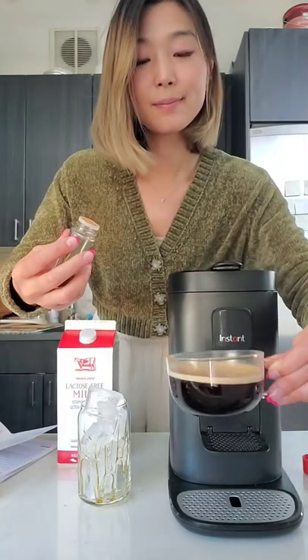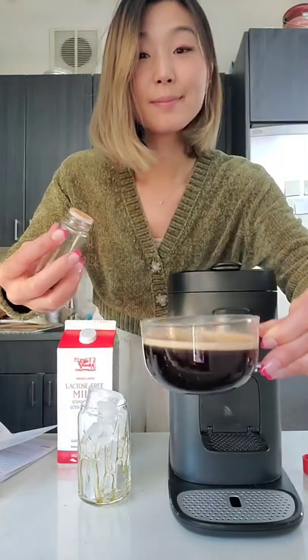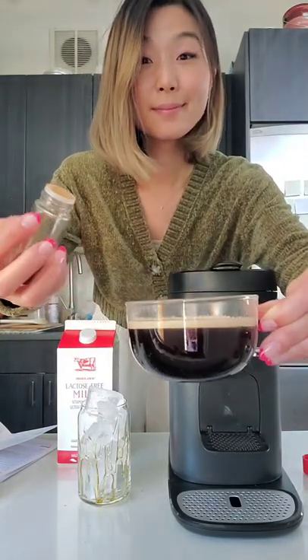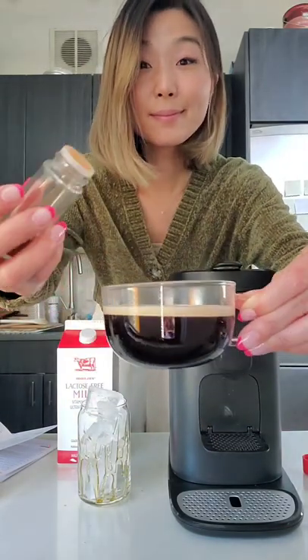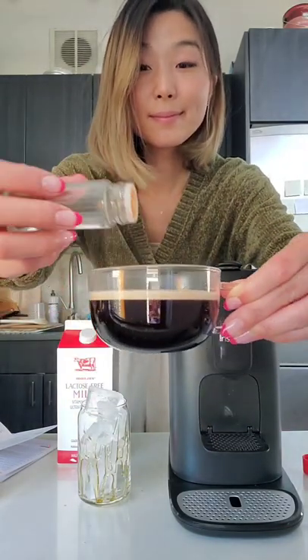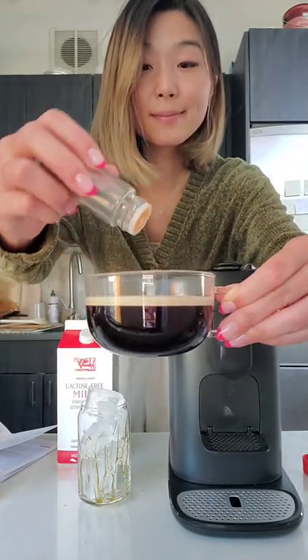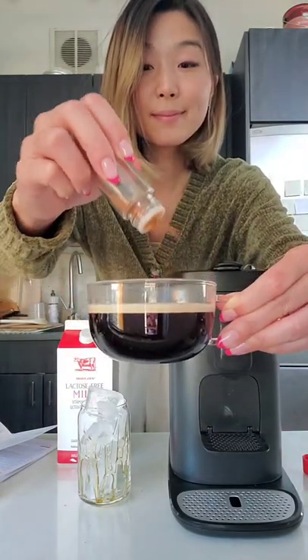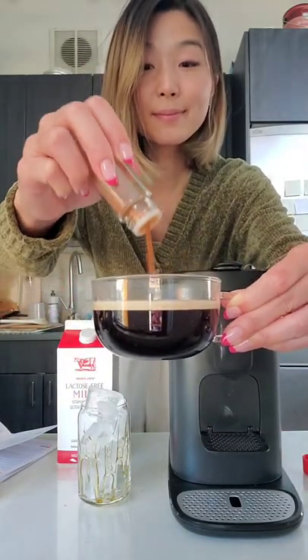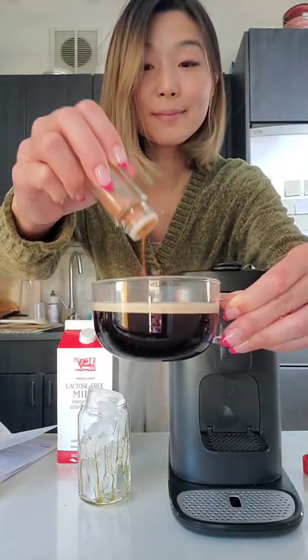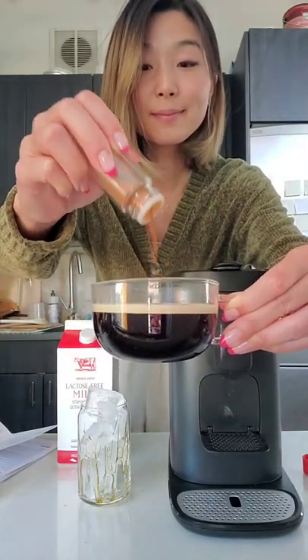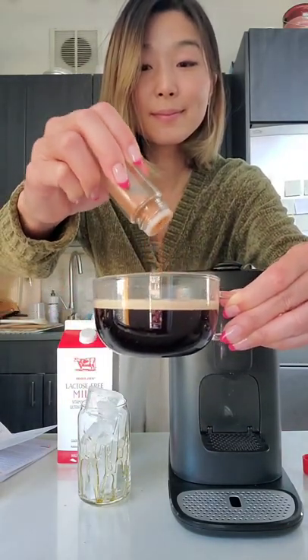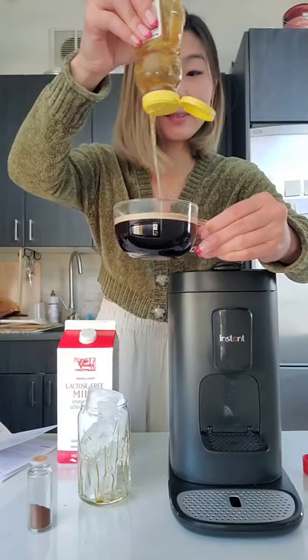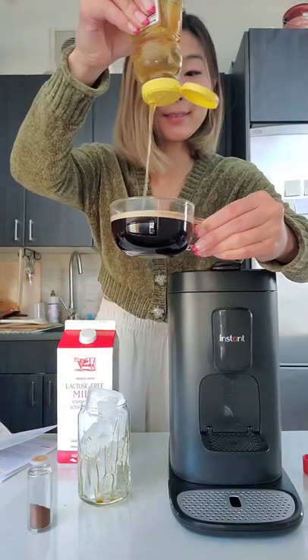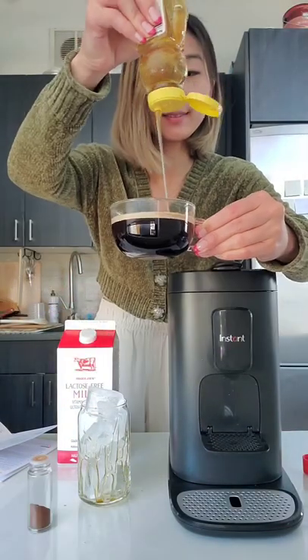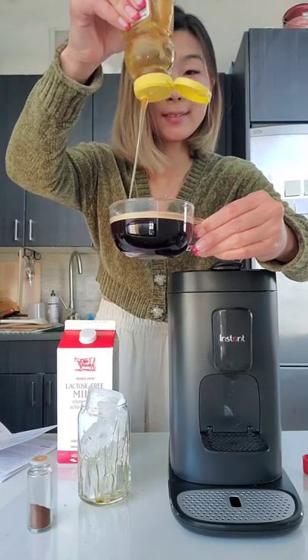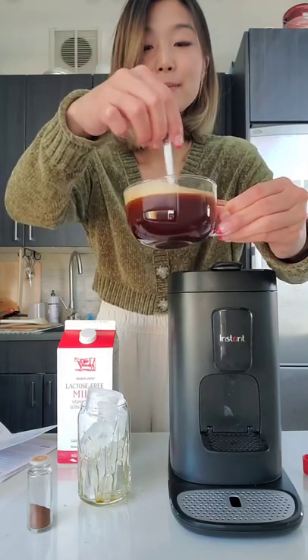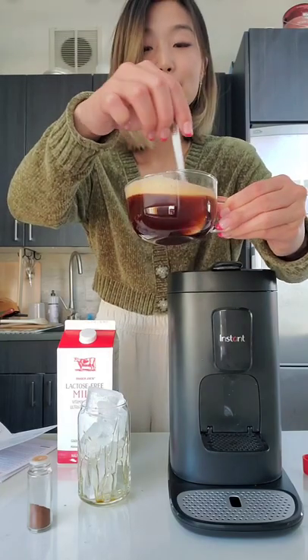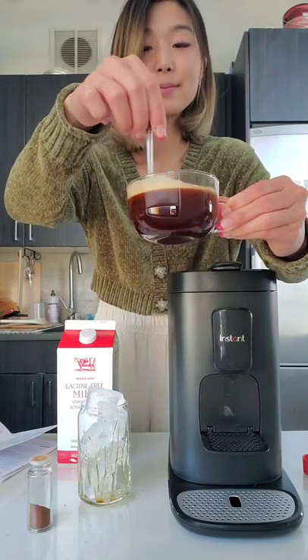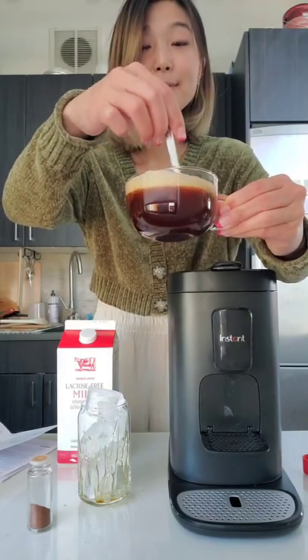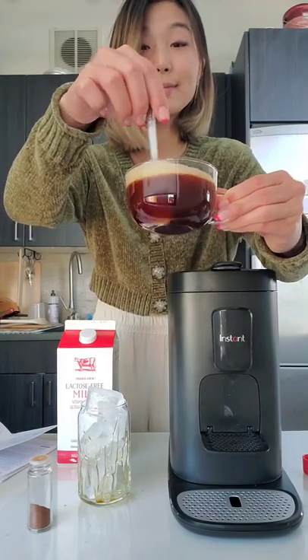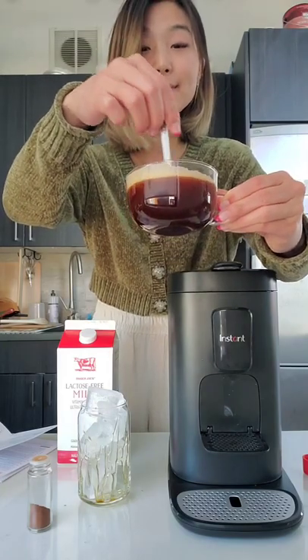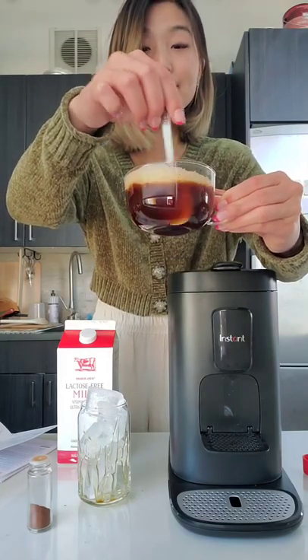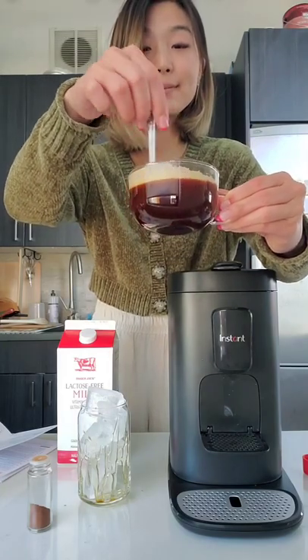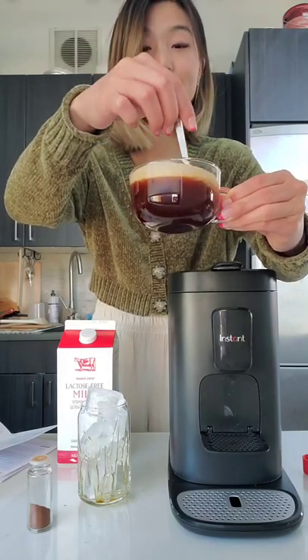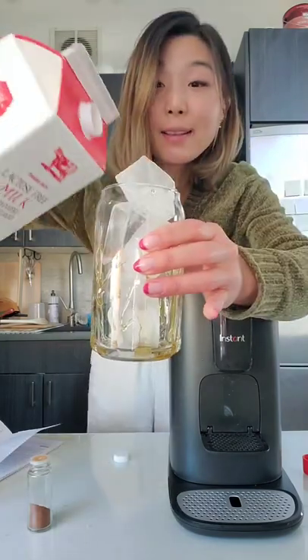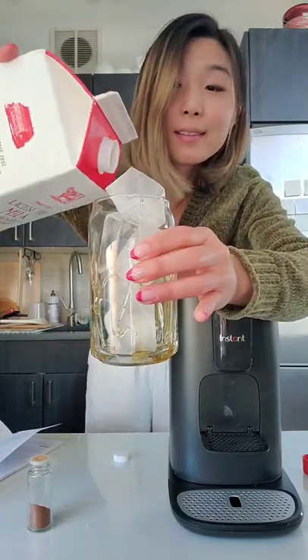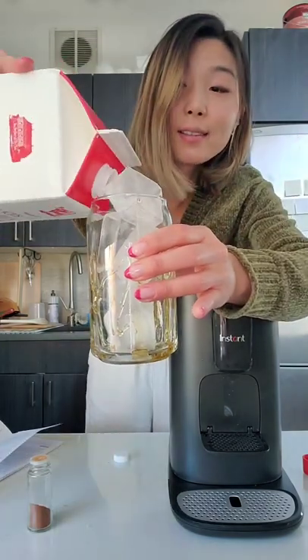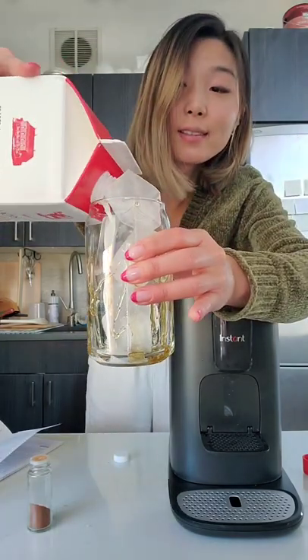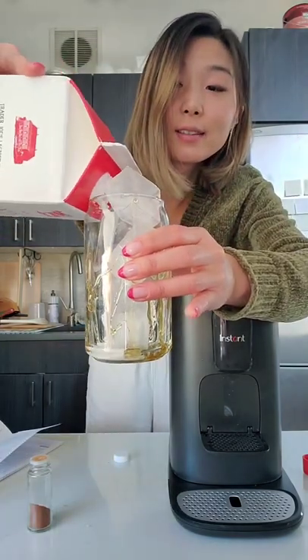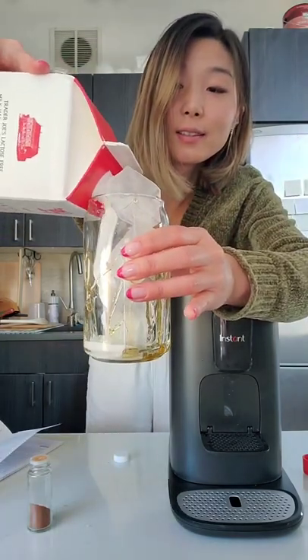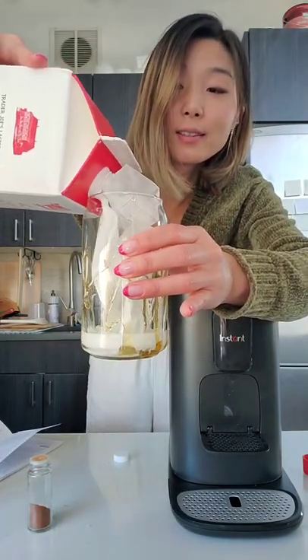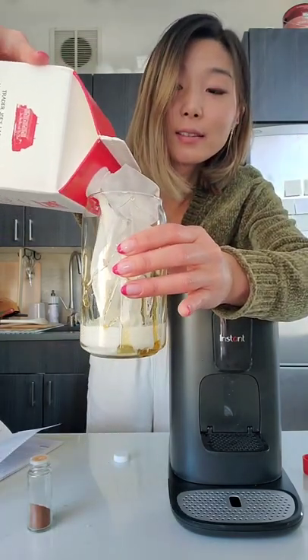Into the espresso that was just brewed, we're going to add some cinnamon and honey and stir it up. Set it aside and add your milk to your cup.